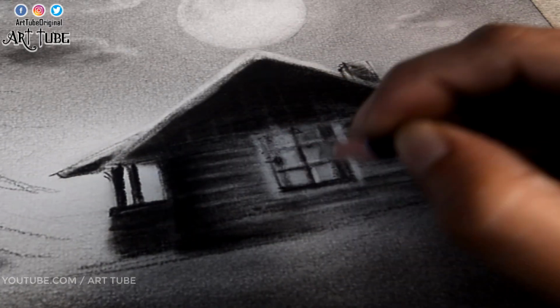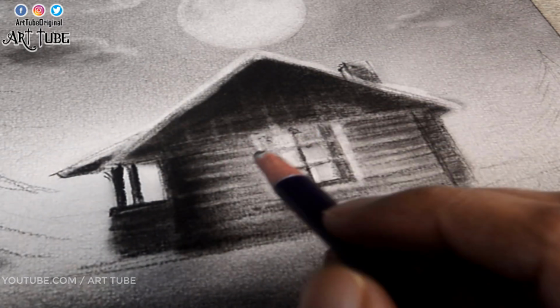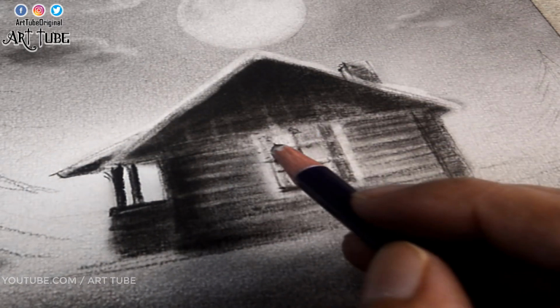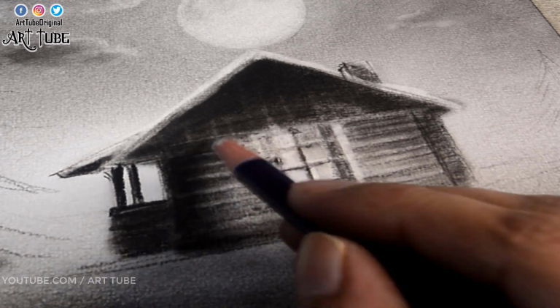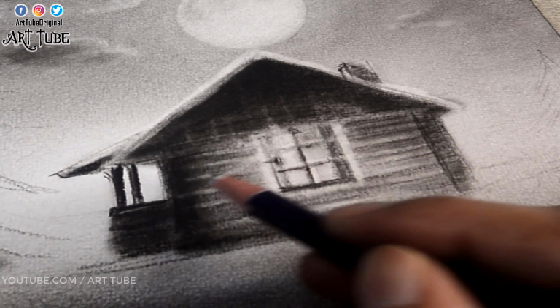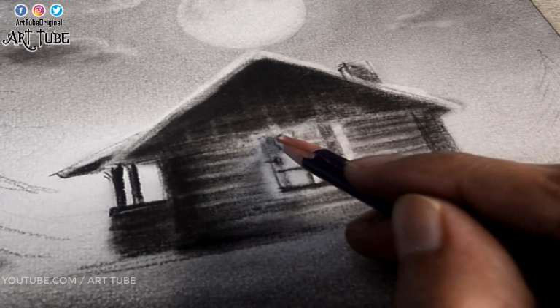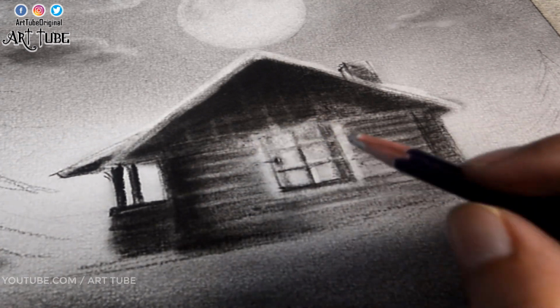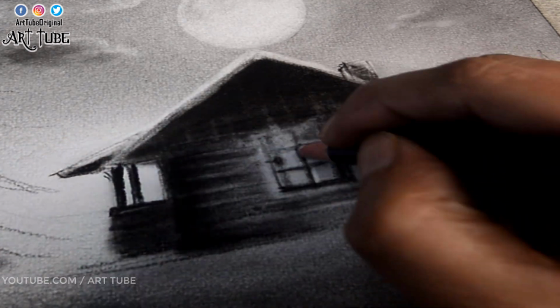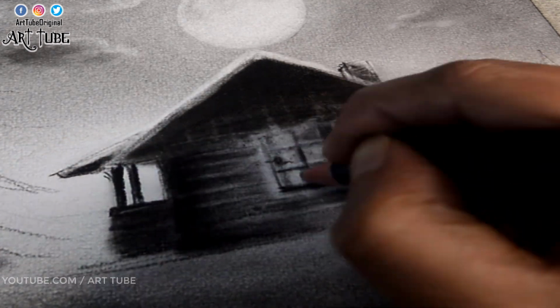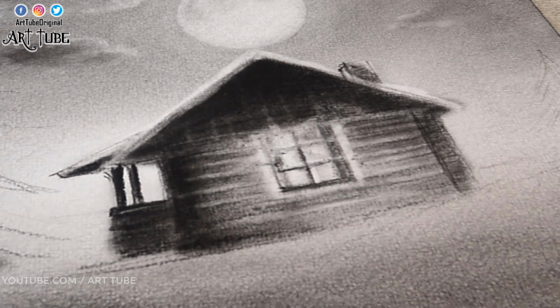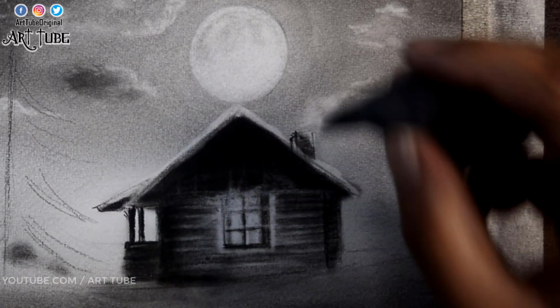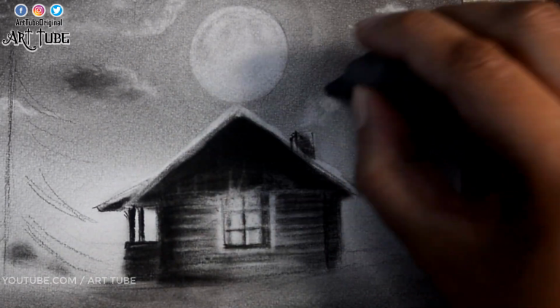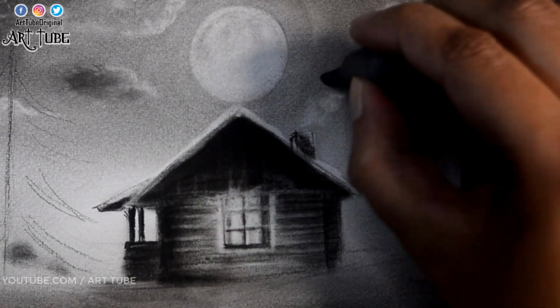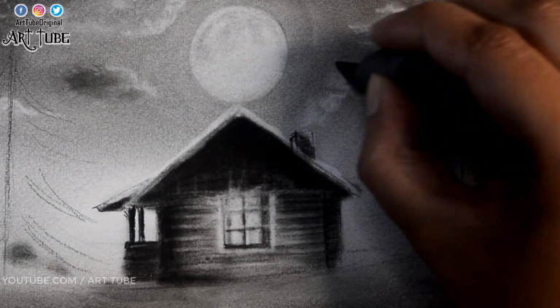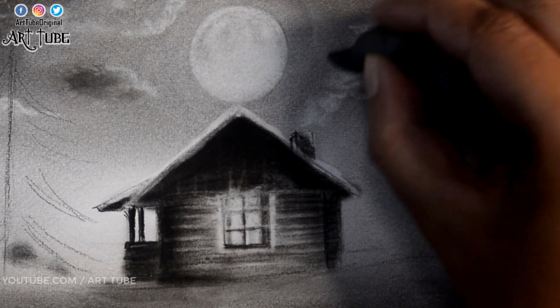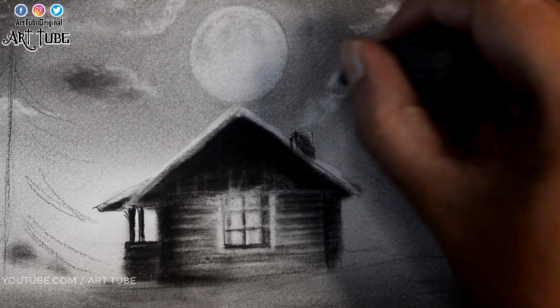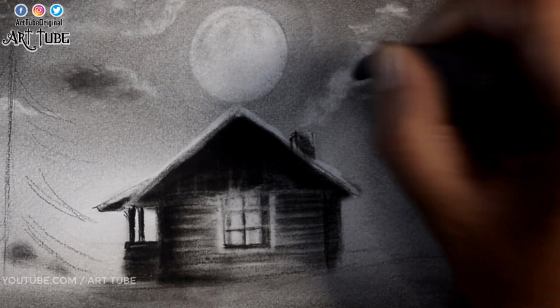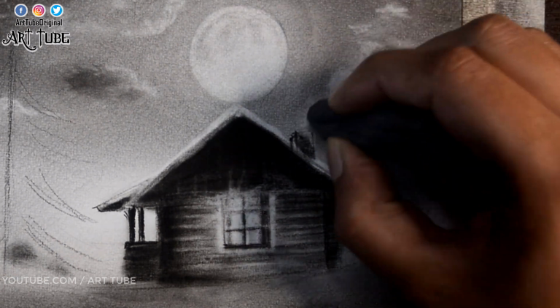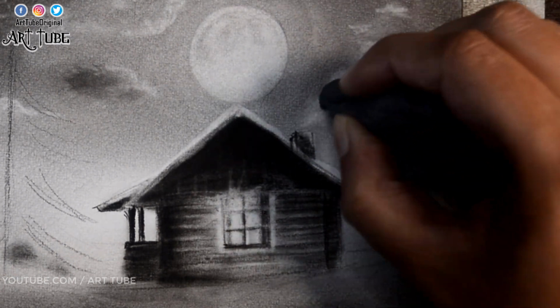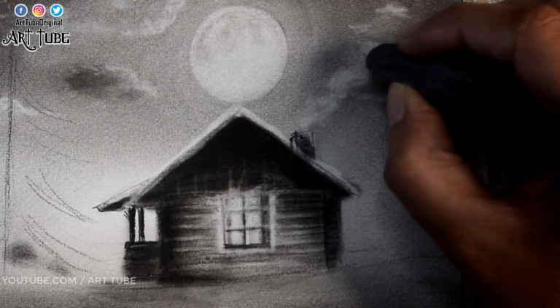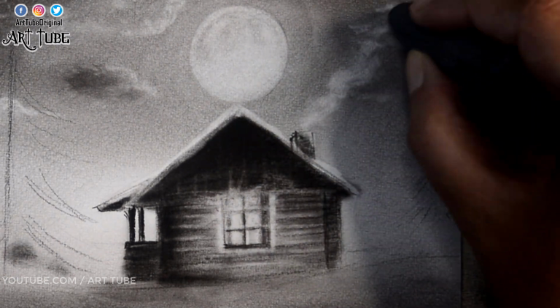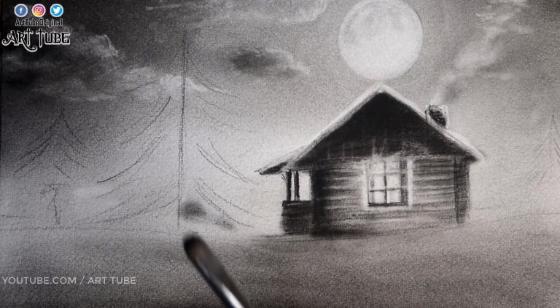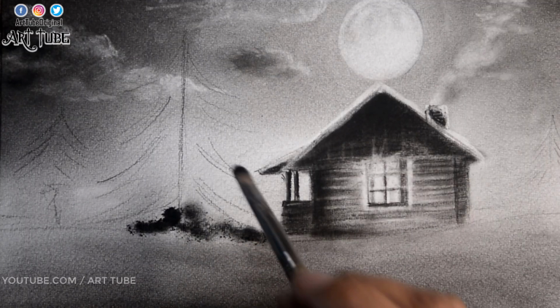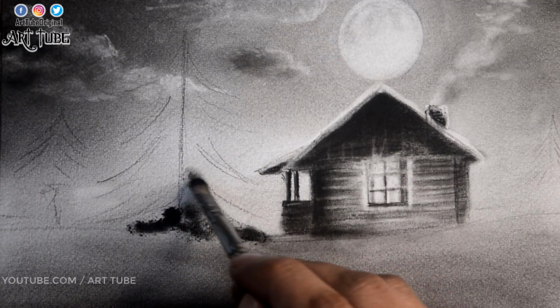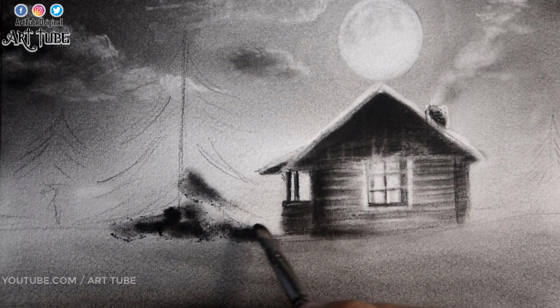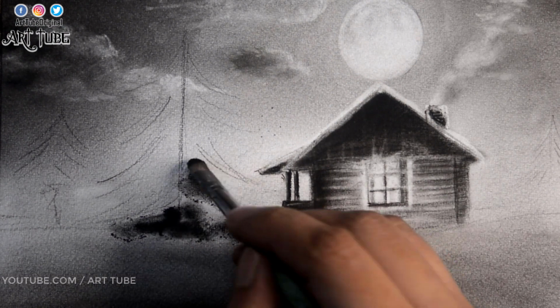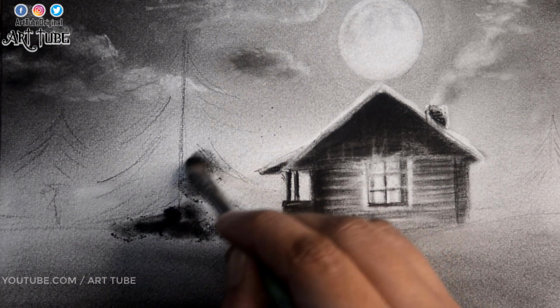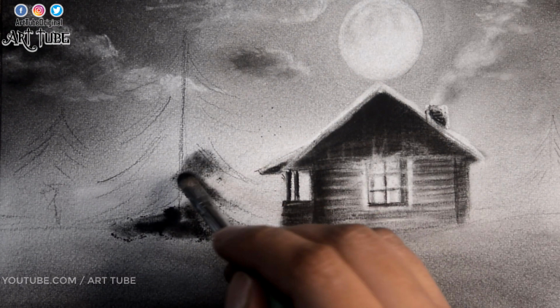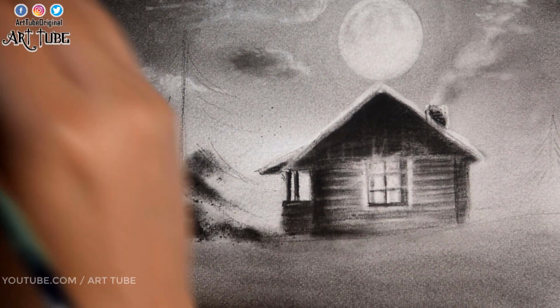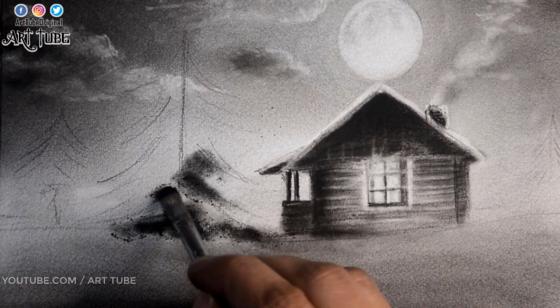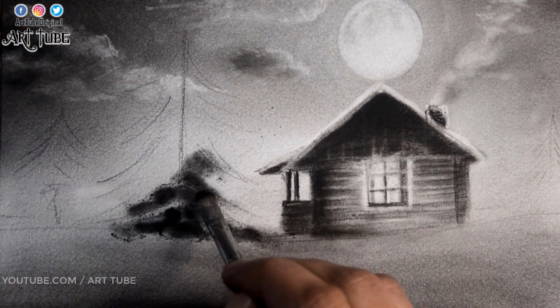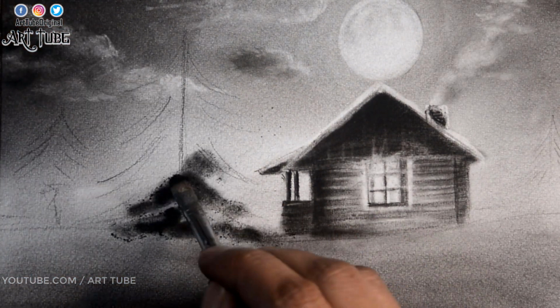Here I am showing the smoke which is coming out of this chimney with the kneaded eraser. Now I am applying charcoal powder with the help of a brush and making trees.